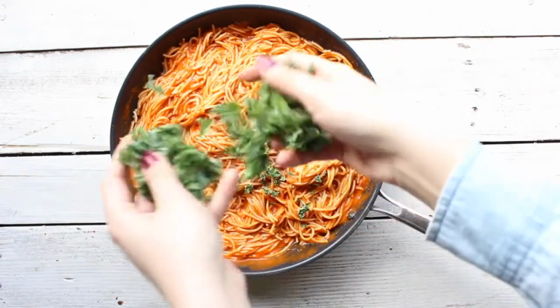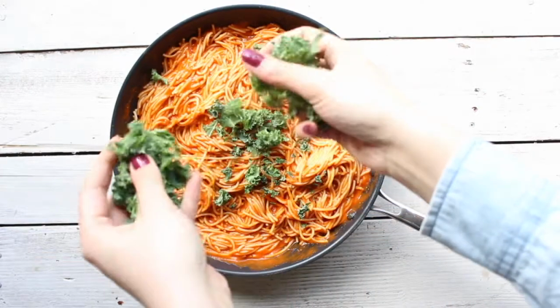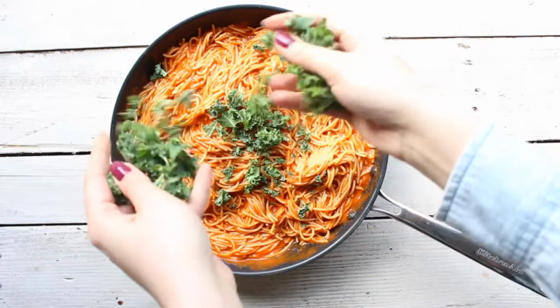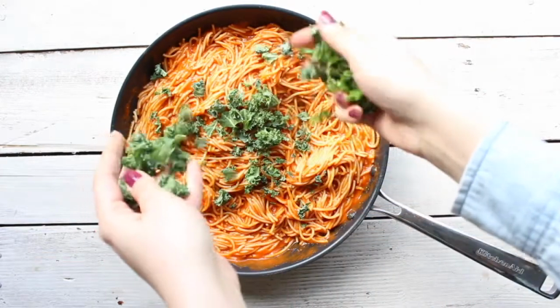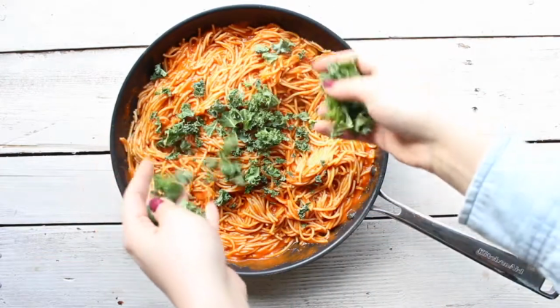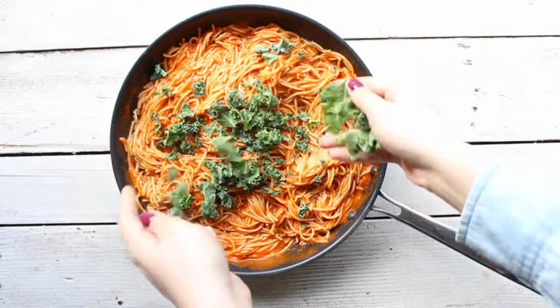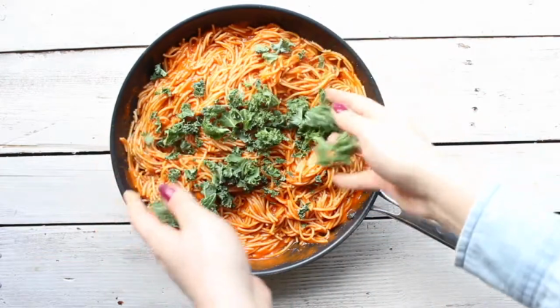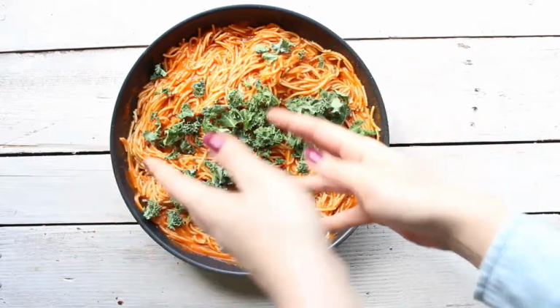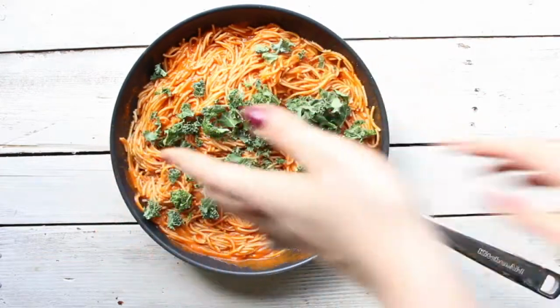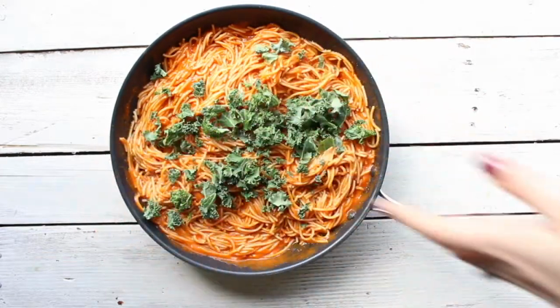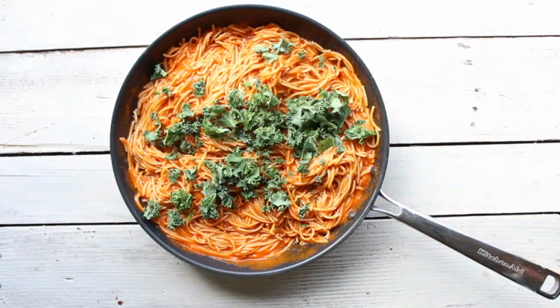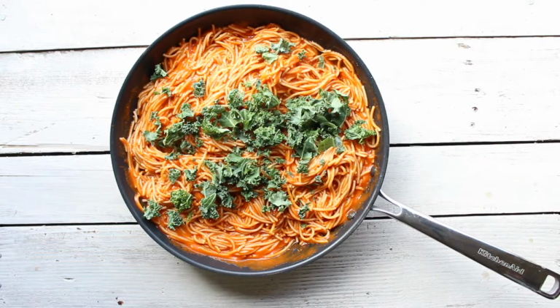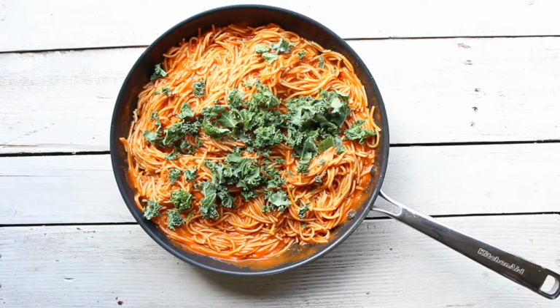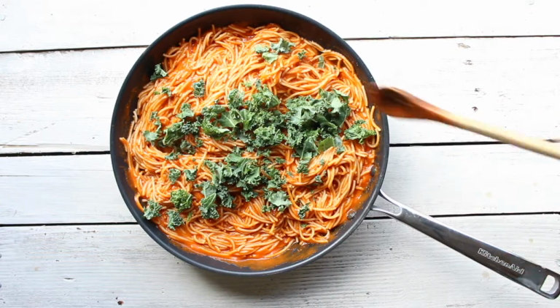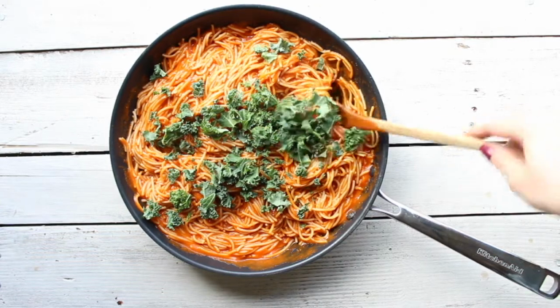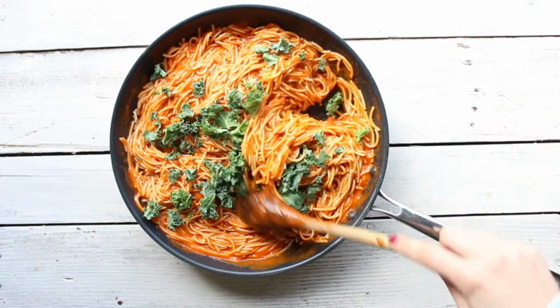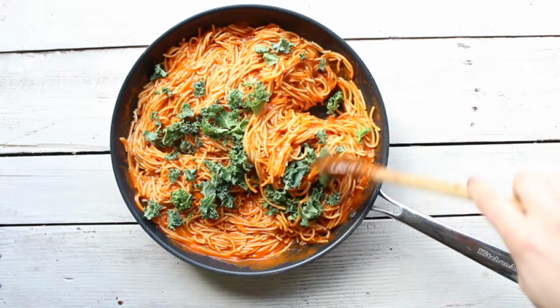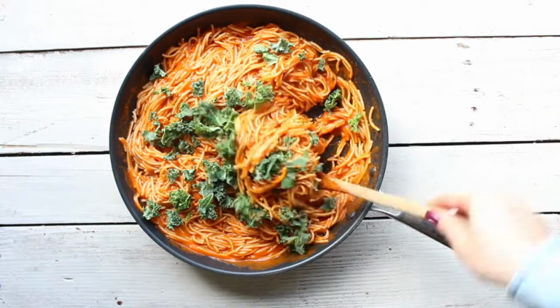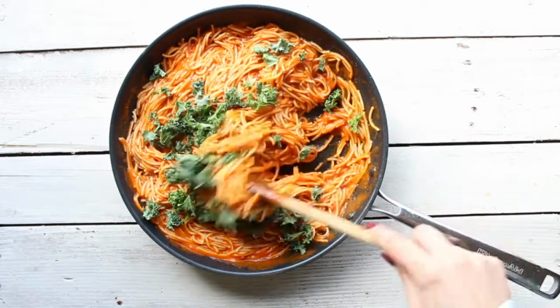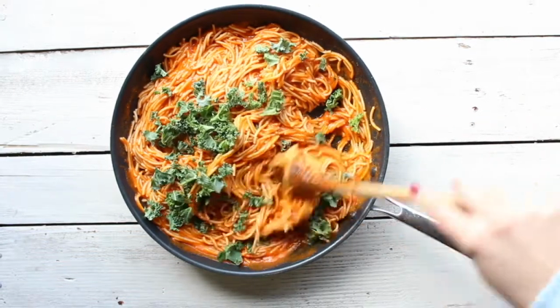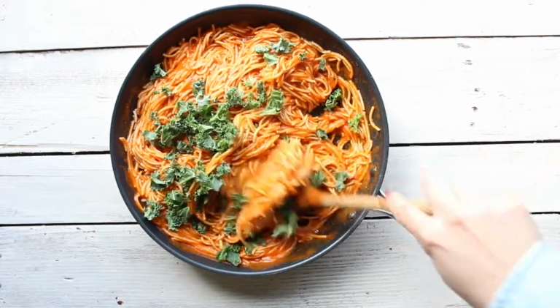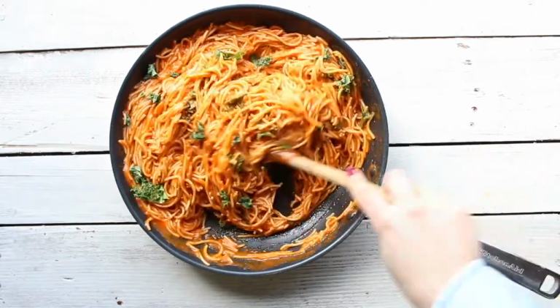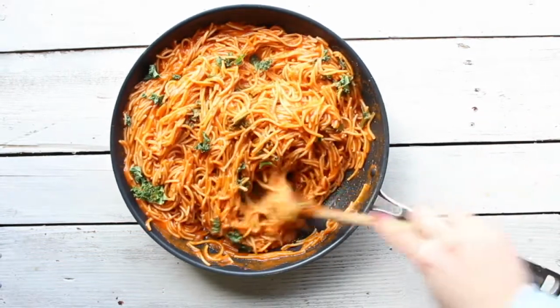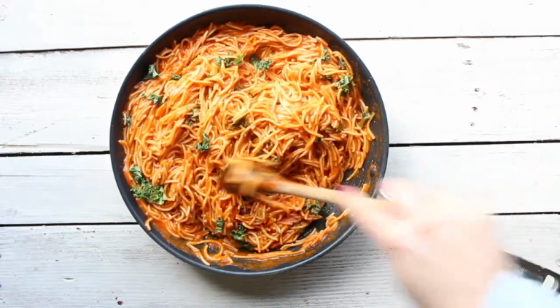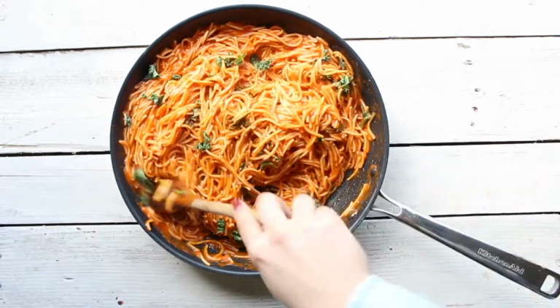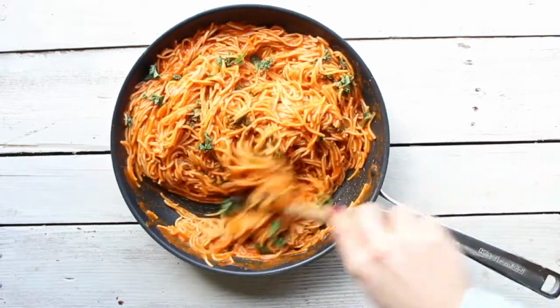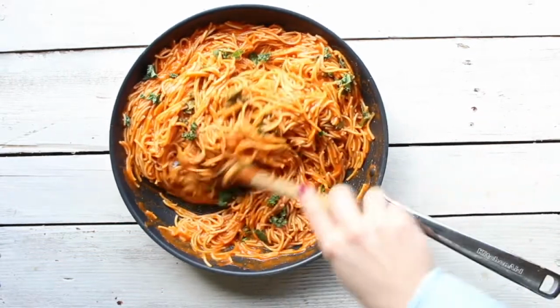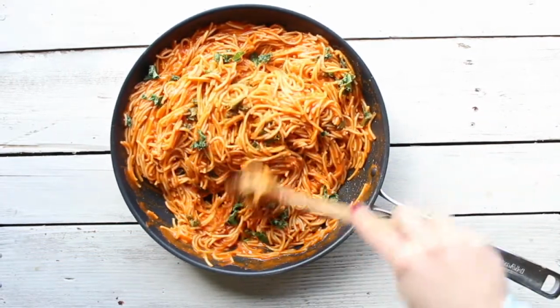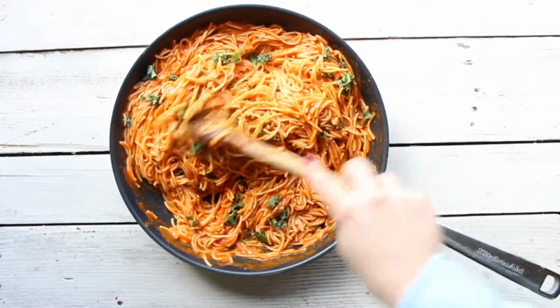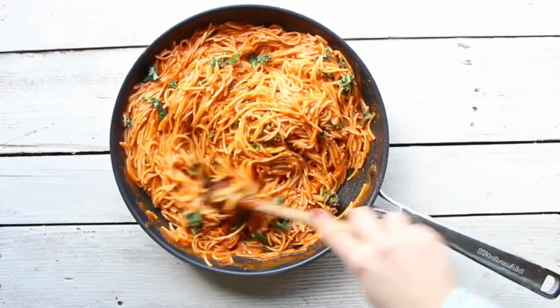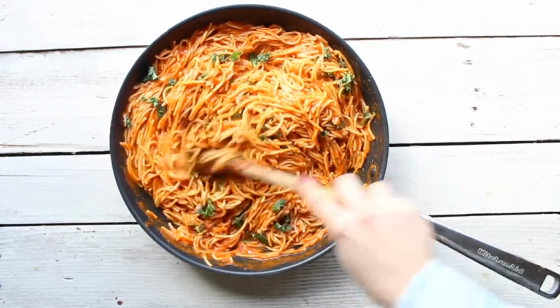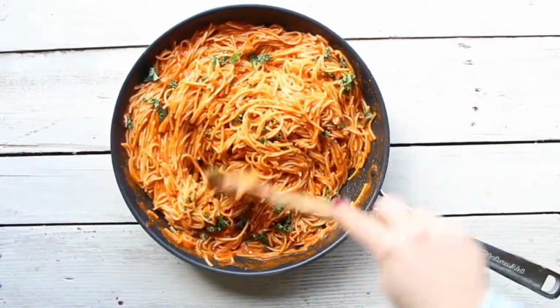I kept this recipe super simple so you can add any veggies or any vegan protein you want. This is just a base and then you can take it from there.